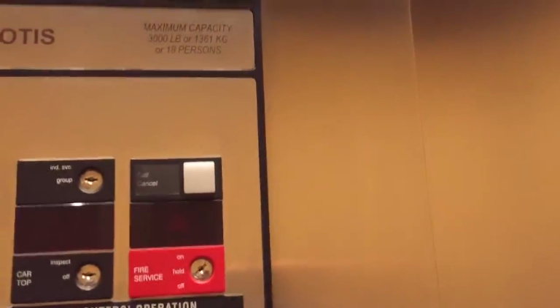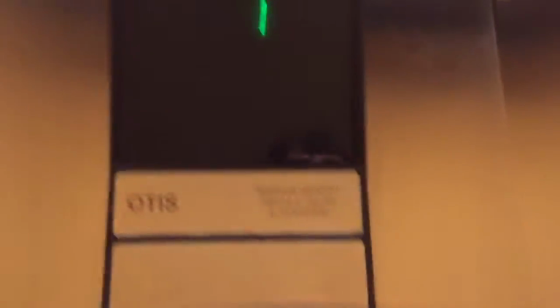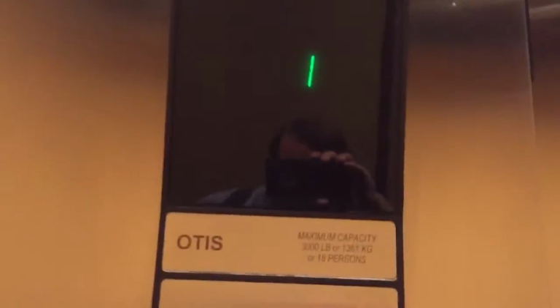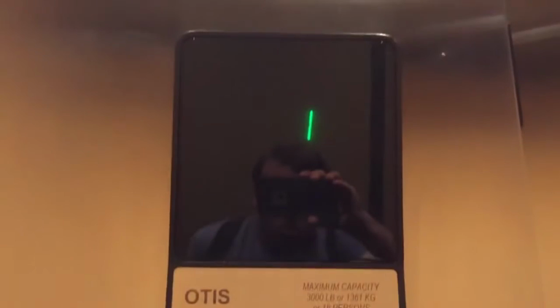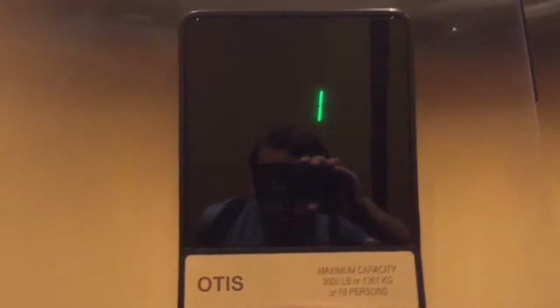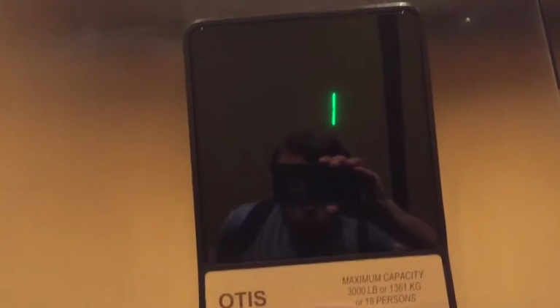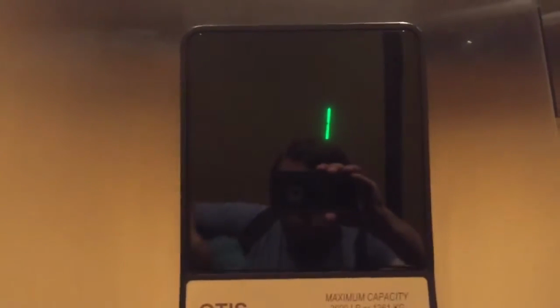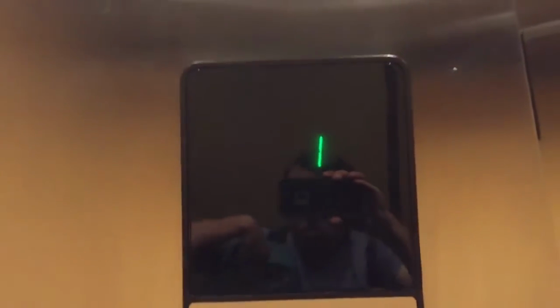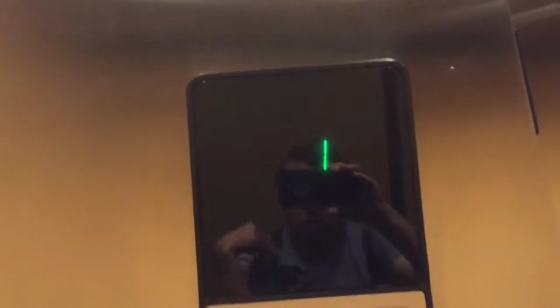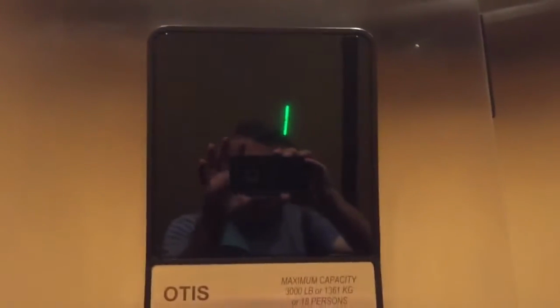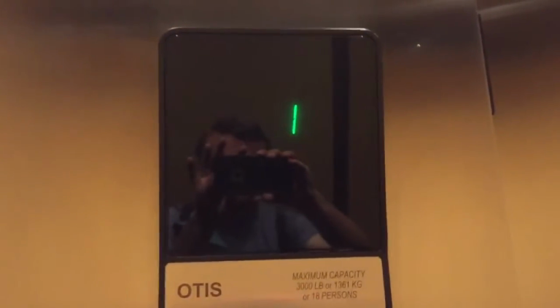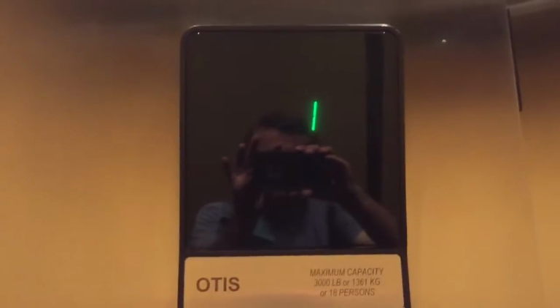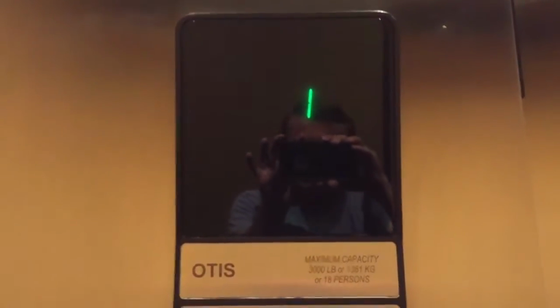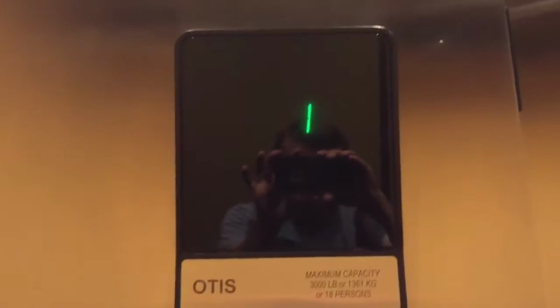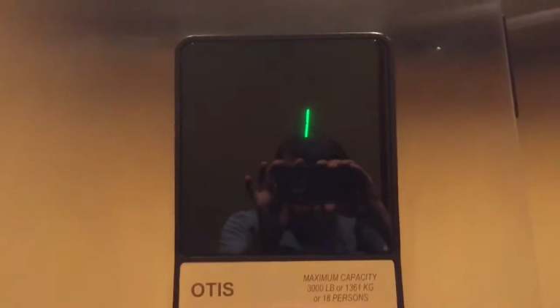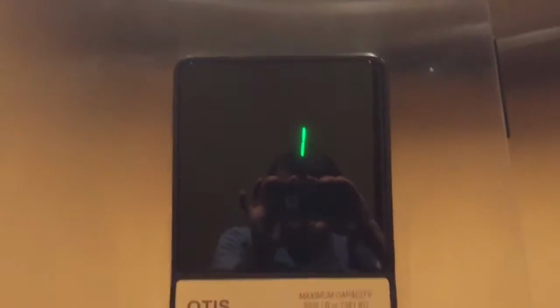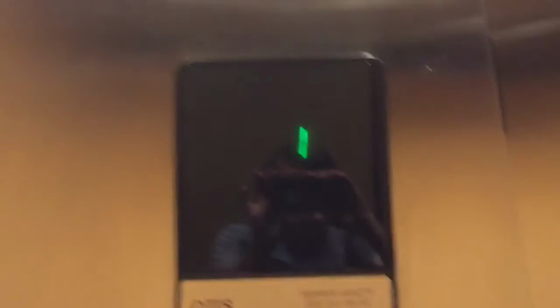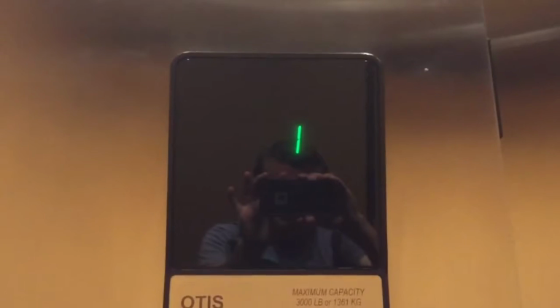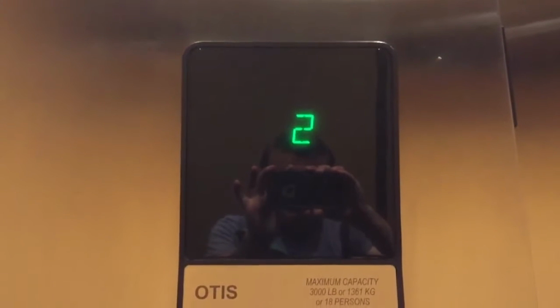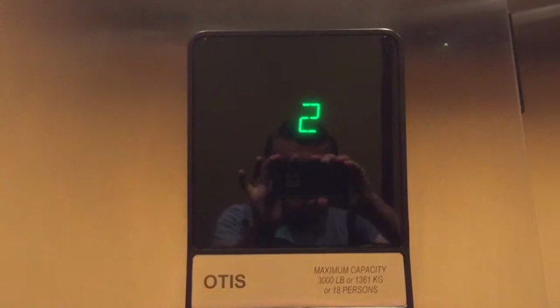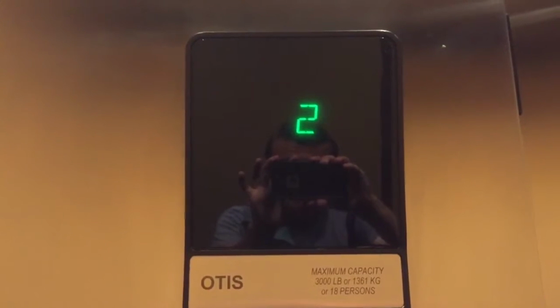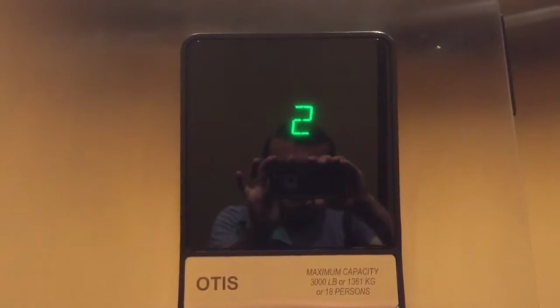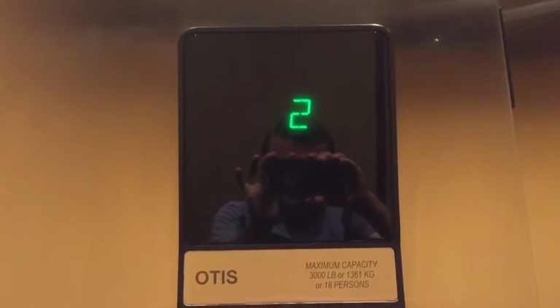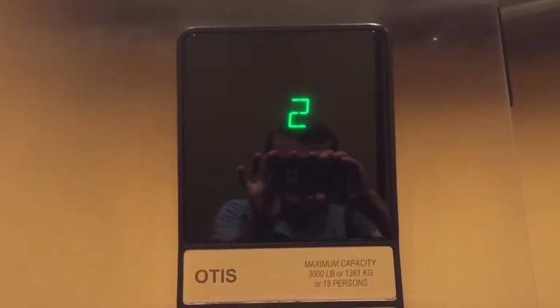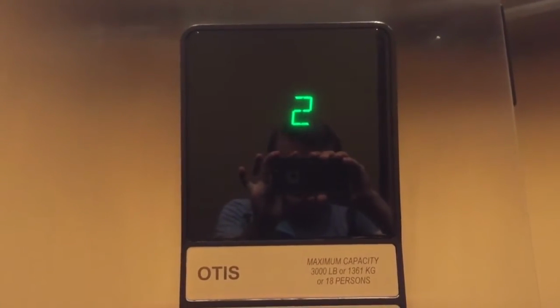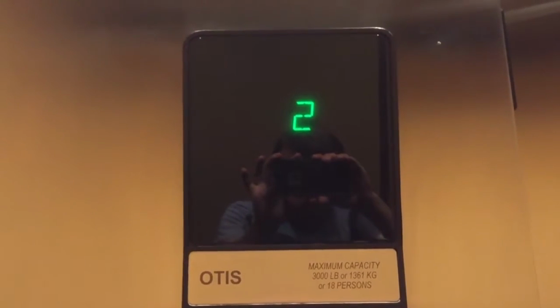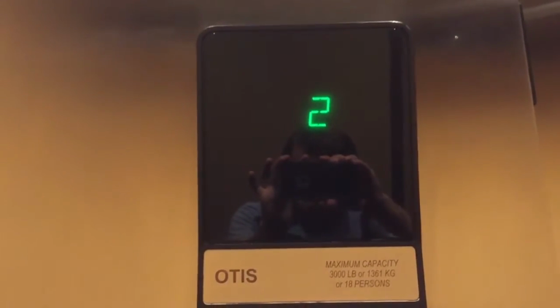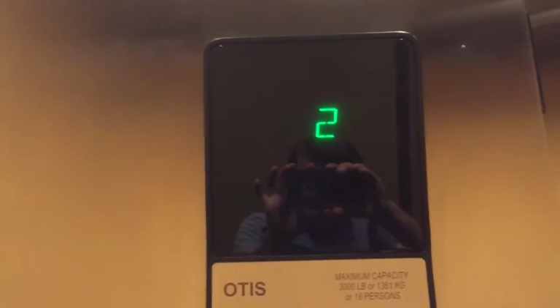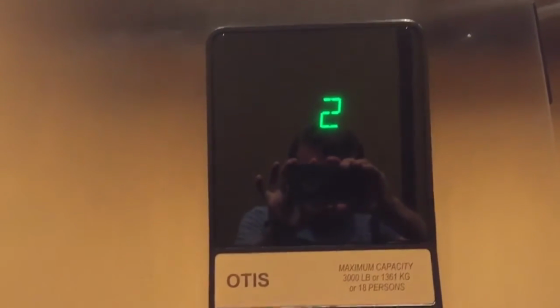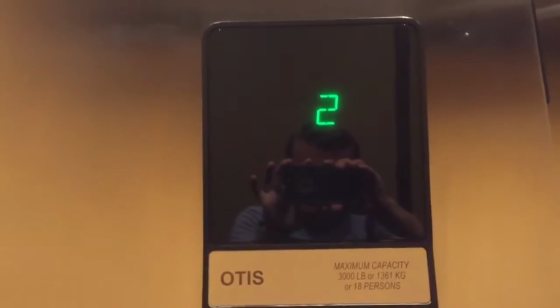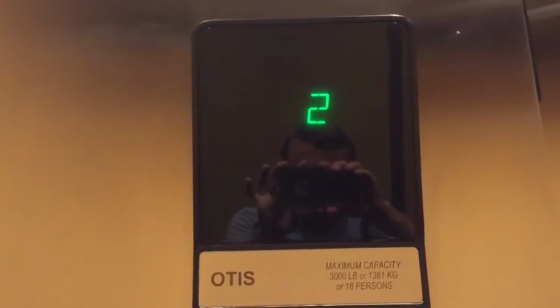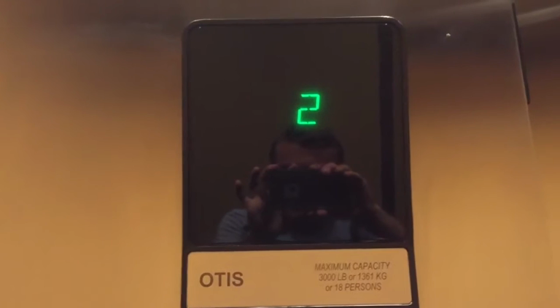It was installed around 2003, I'm not sure — this was a replacement. Capacity is 3,000 pounds. It's an Otis — very nice. This is in the National University Building.